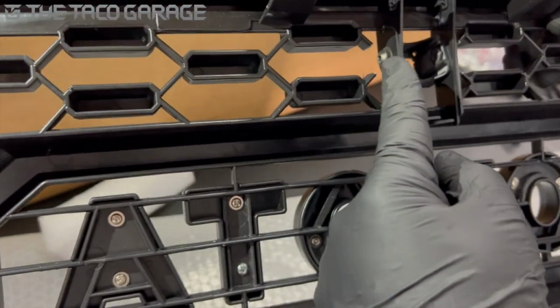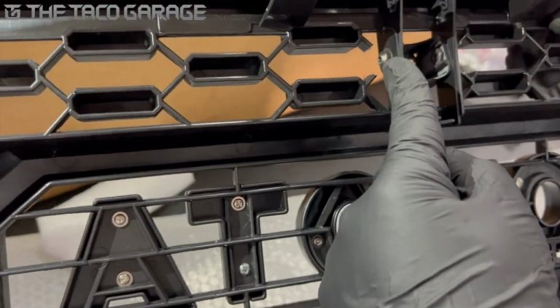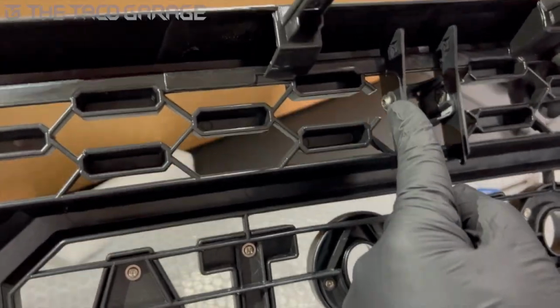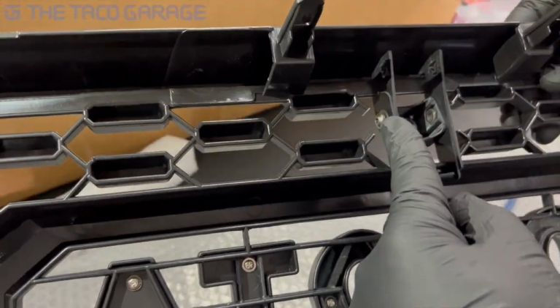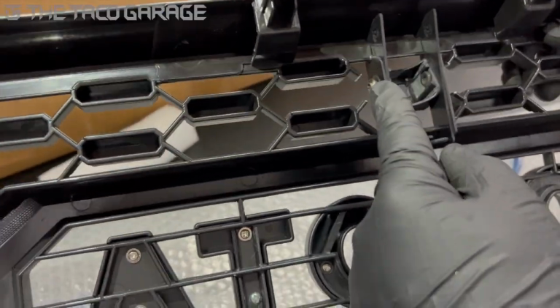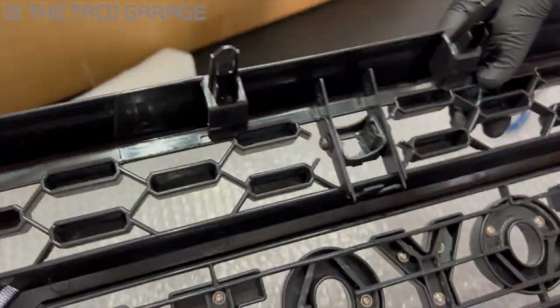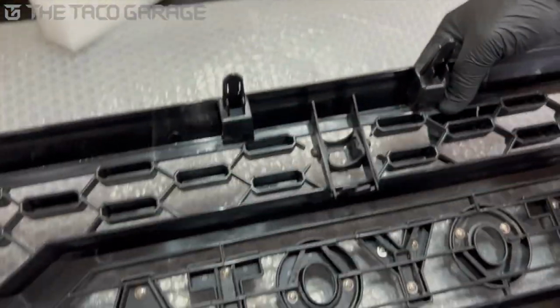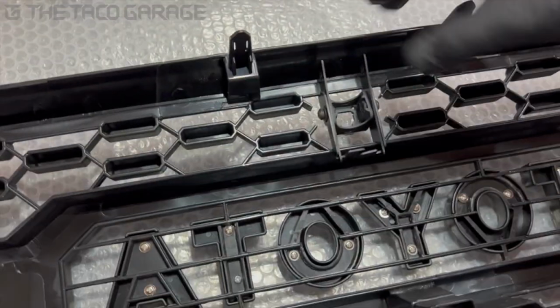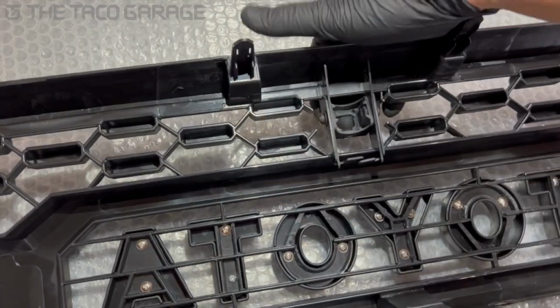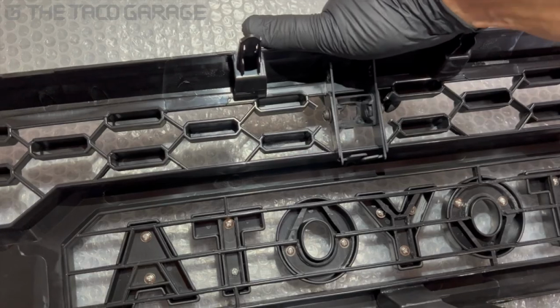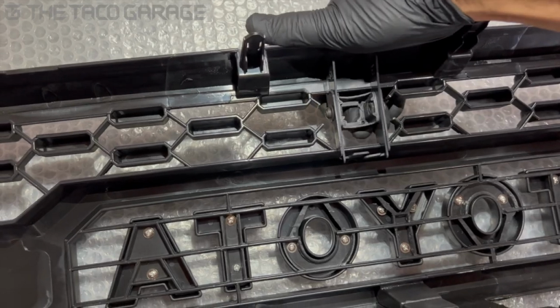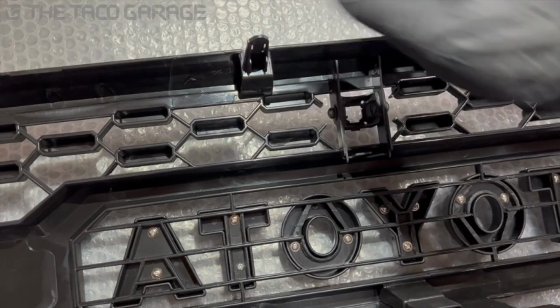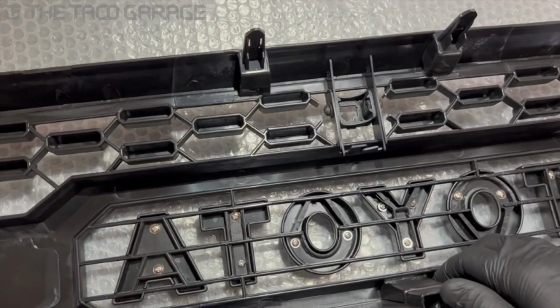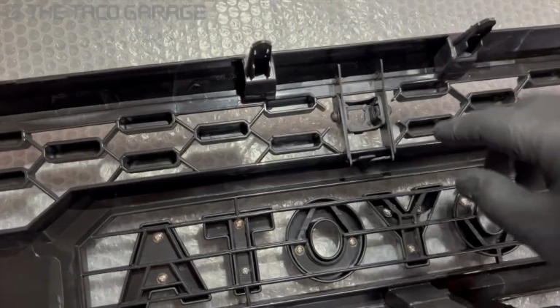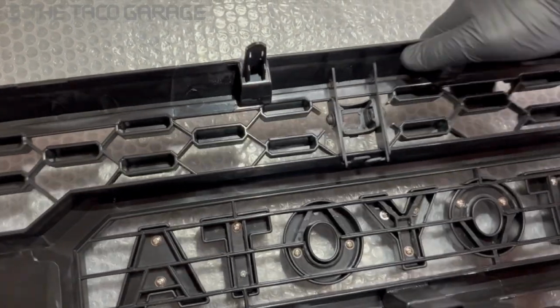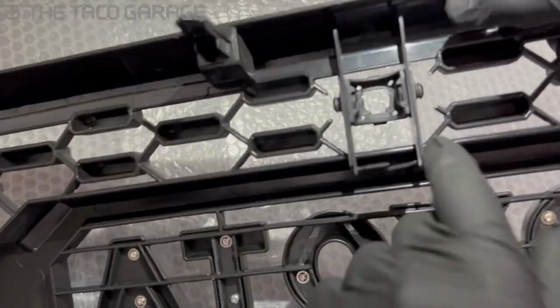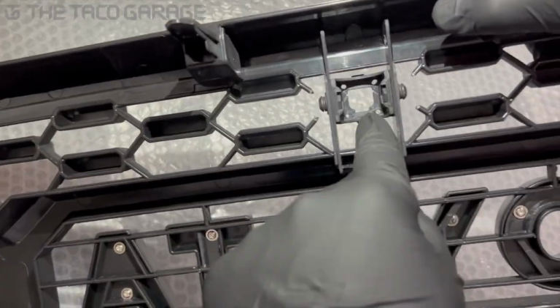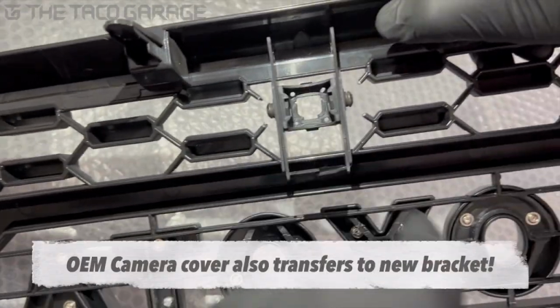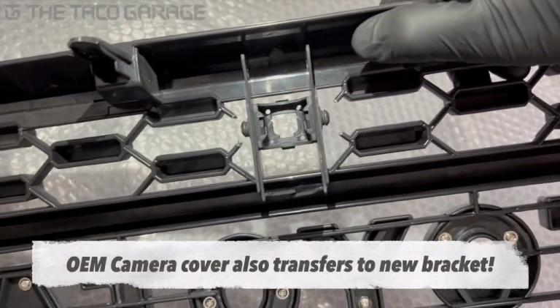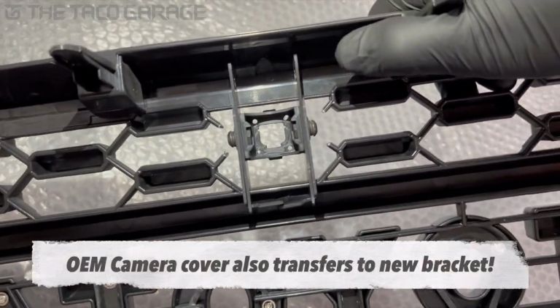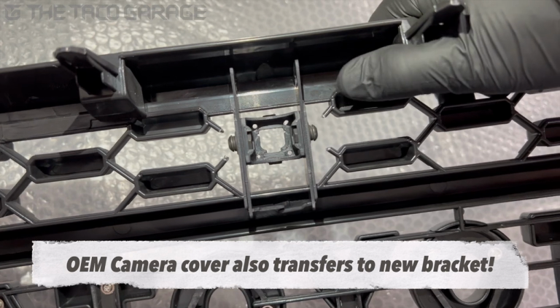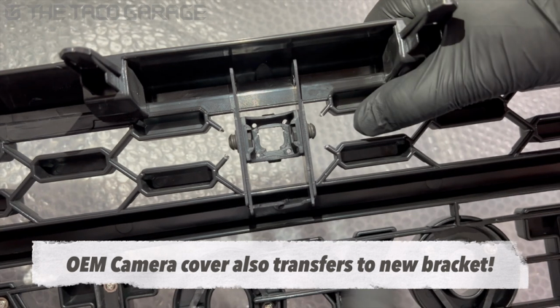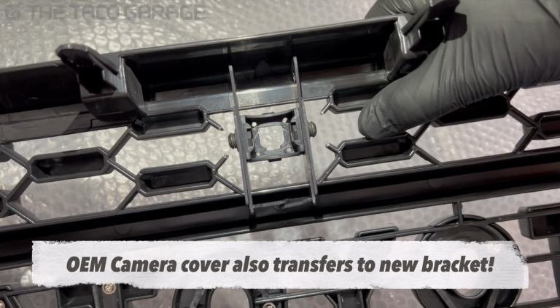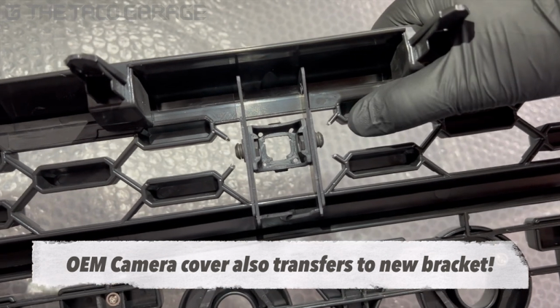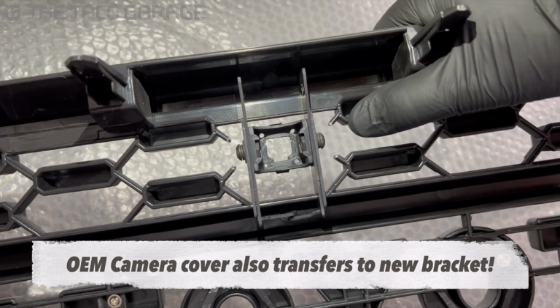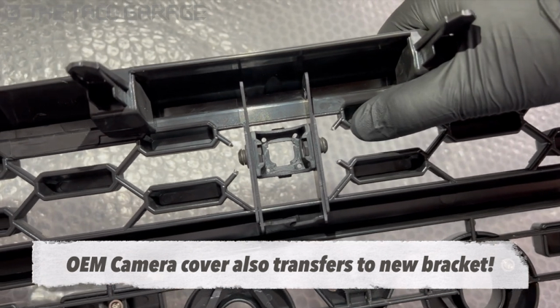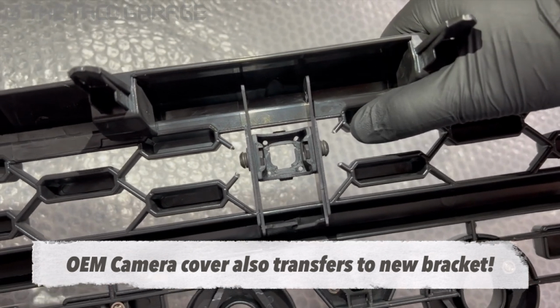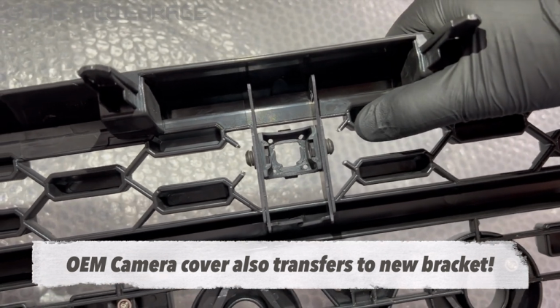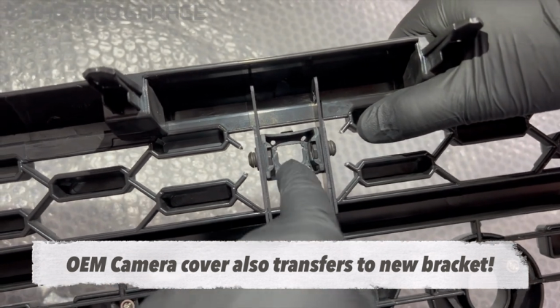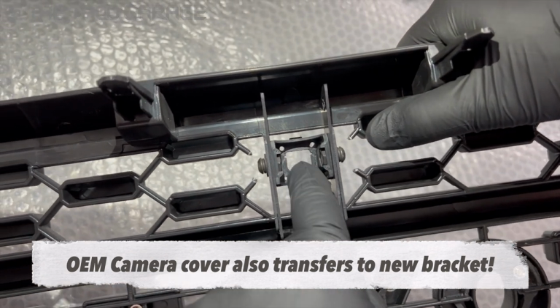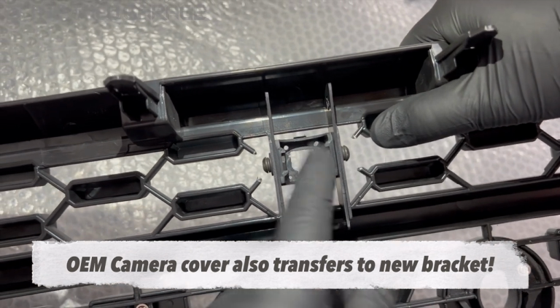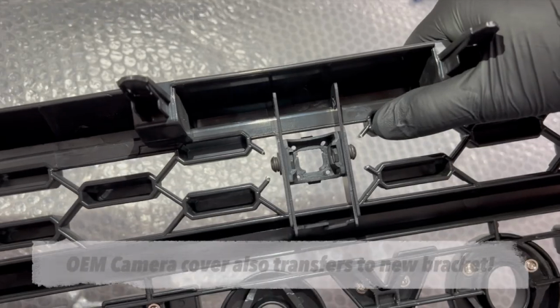All you've got to do now is install your camera — that goes right in there with two screws. The original screws that come from the stock camera bracket will transfer onto this bracket, and you're done.